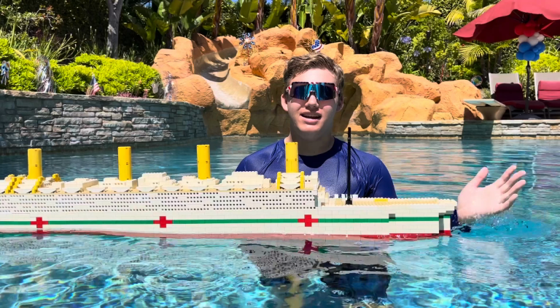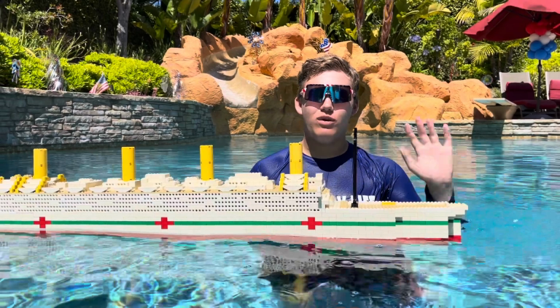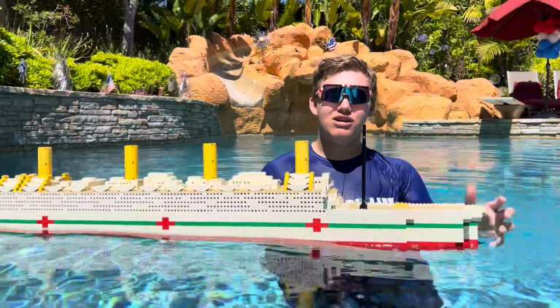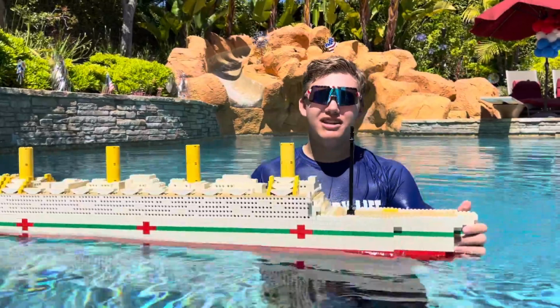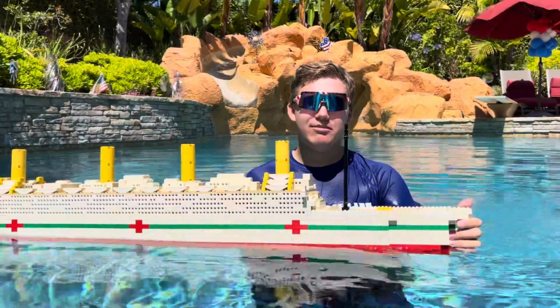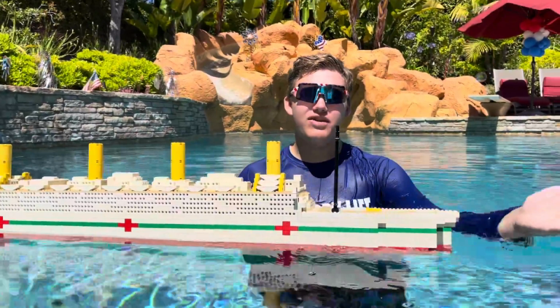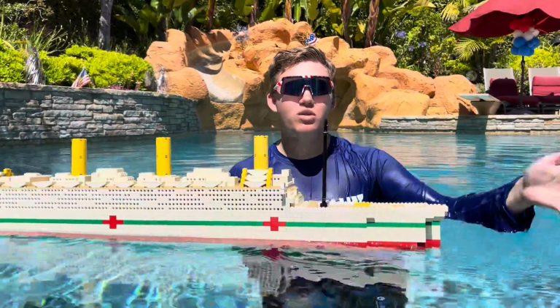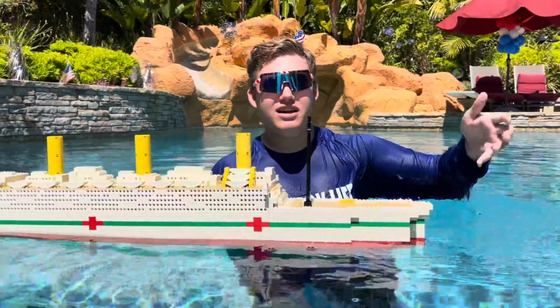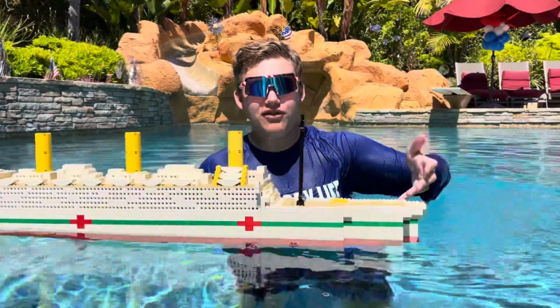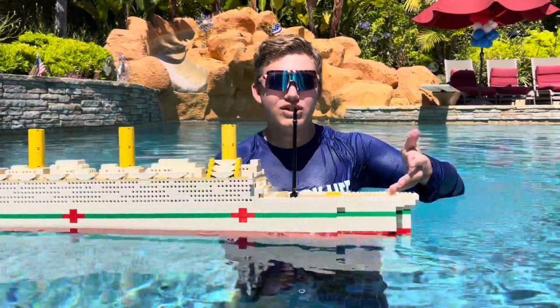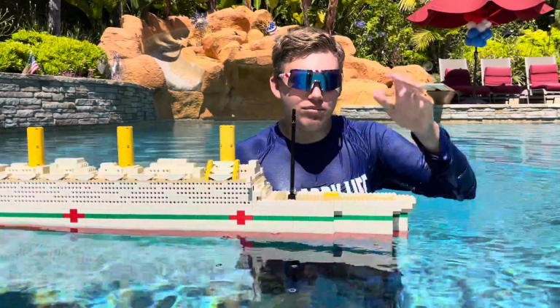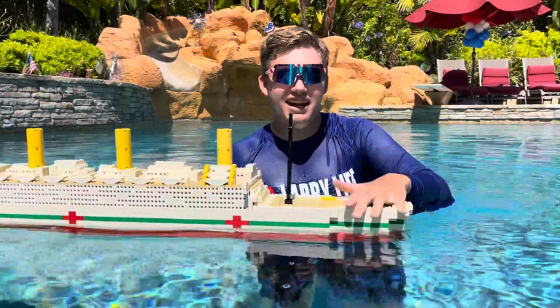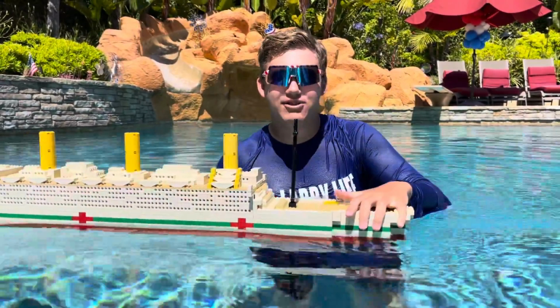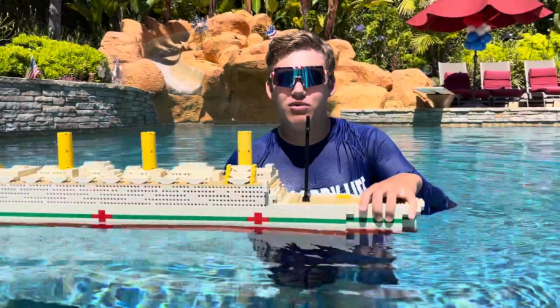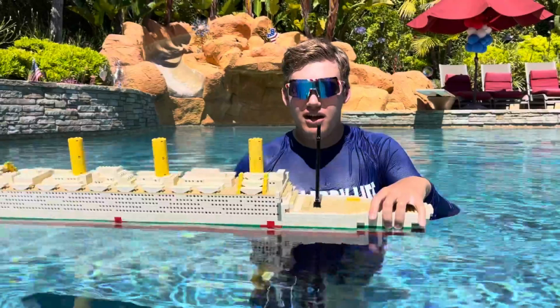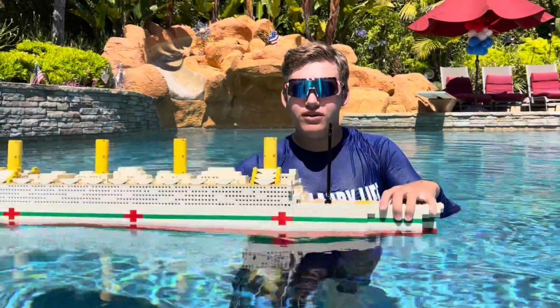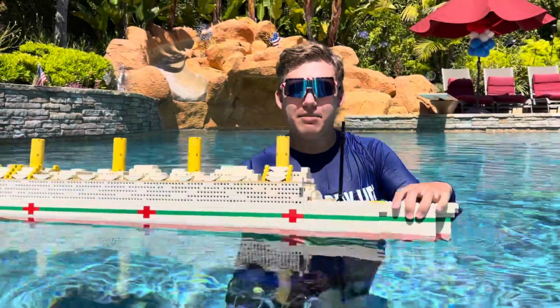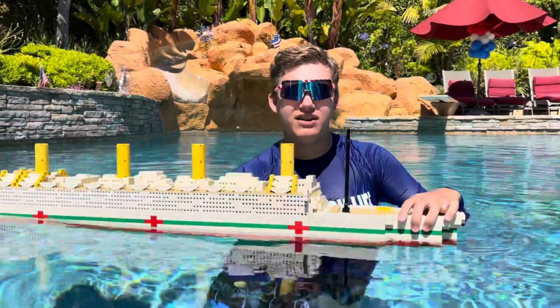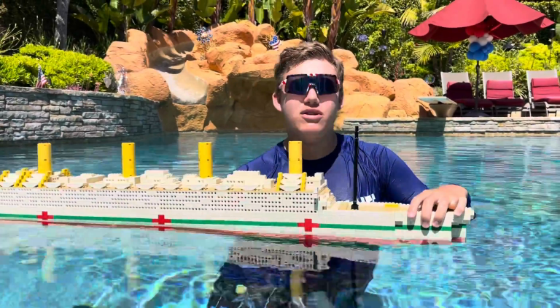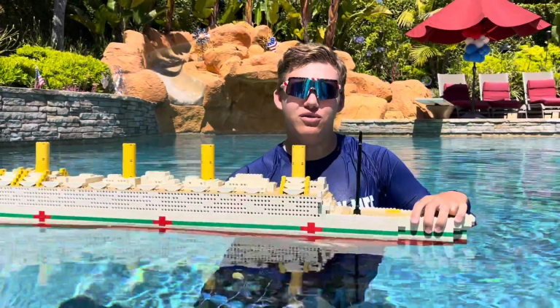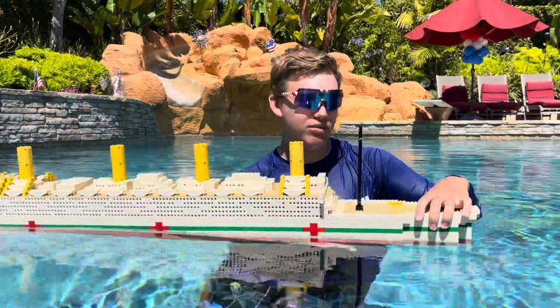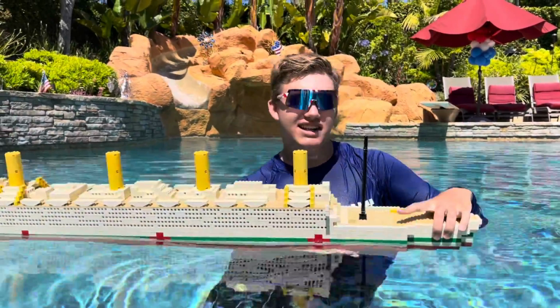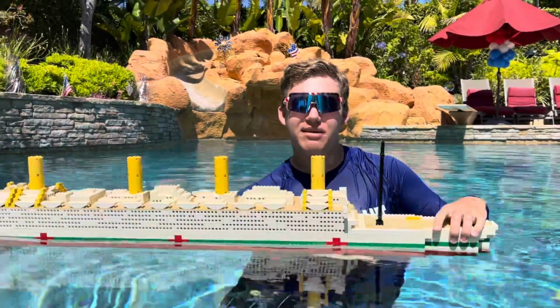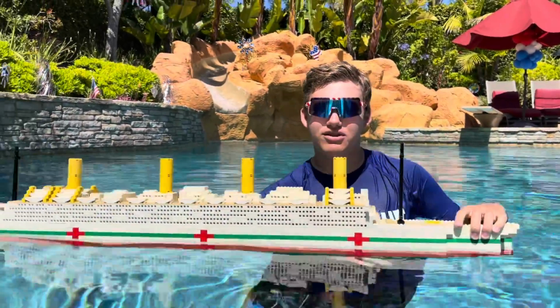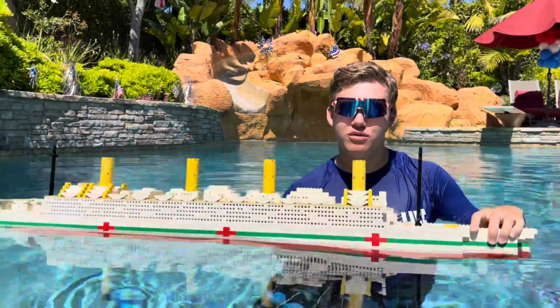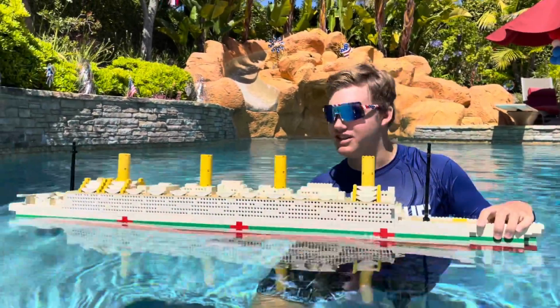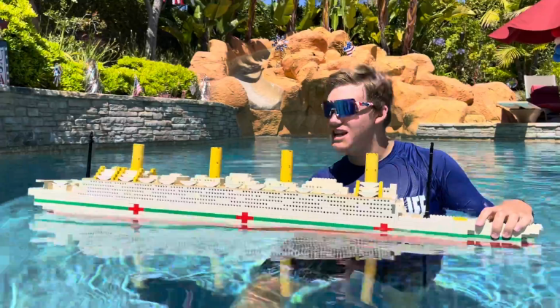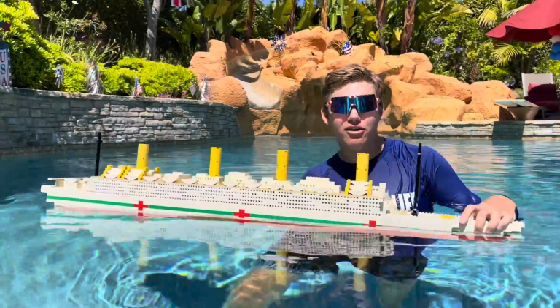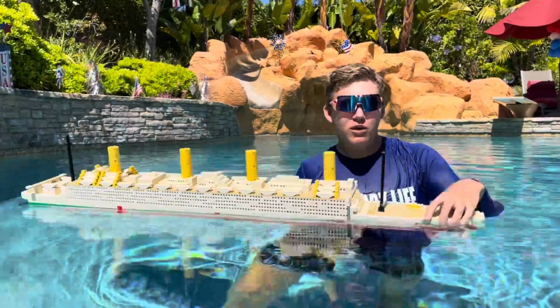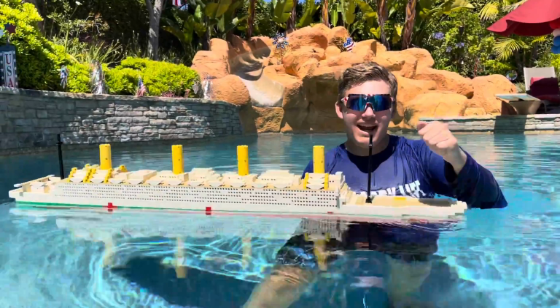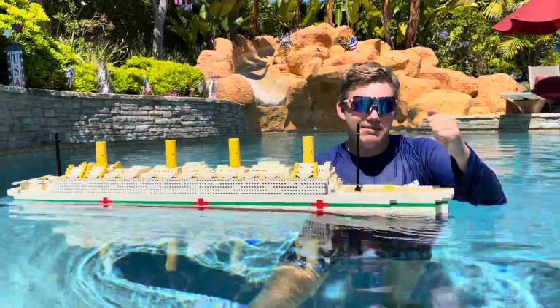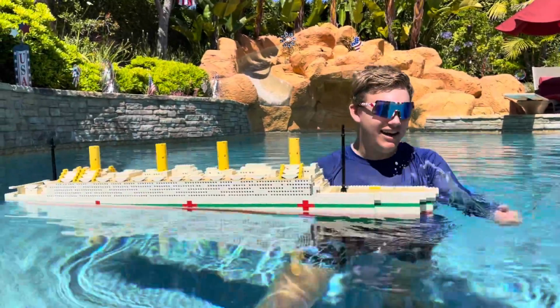Hi everyone, welcome to today's summer short video with the five-foot monster LEGO Britannic! I'm sure you've seen my past video or two and I had the Britannic in it, so I thought I might as well do a summer short with it. So here we go — we got my hand at the sea mine in the water.